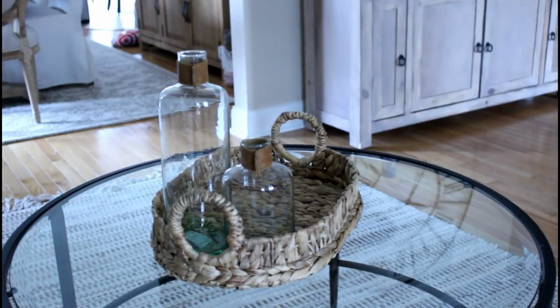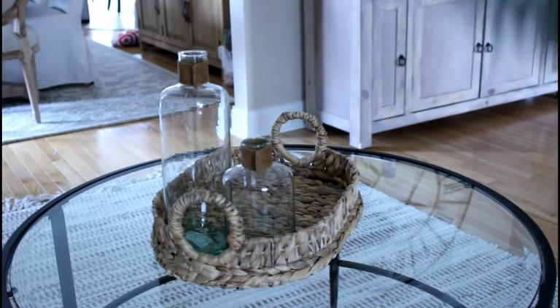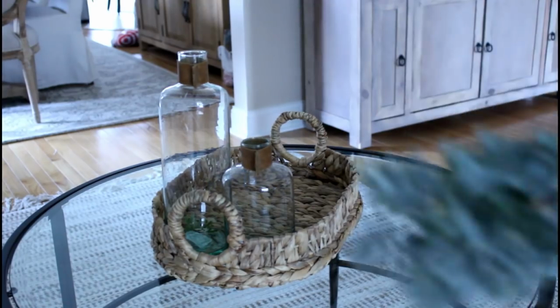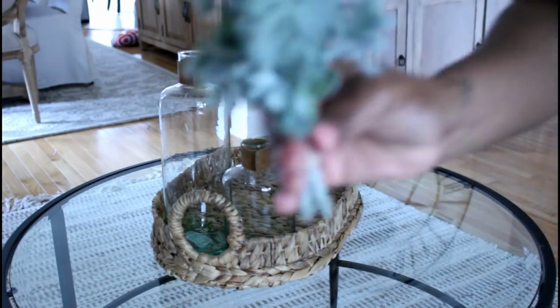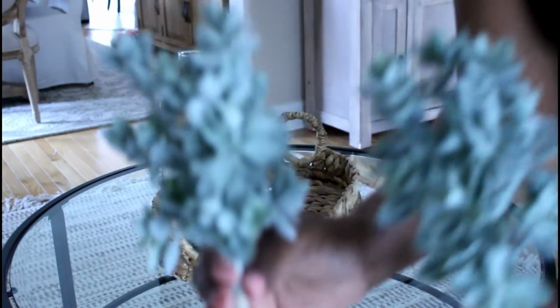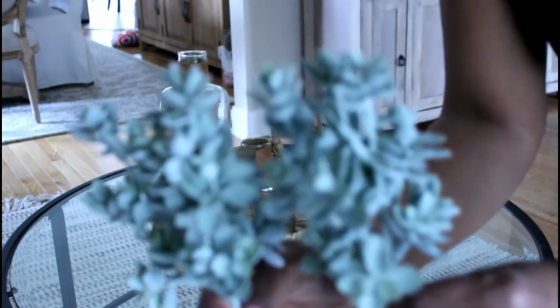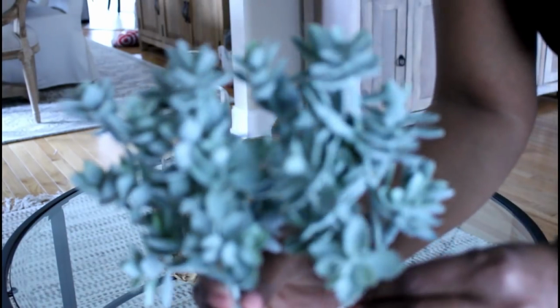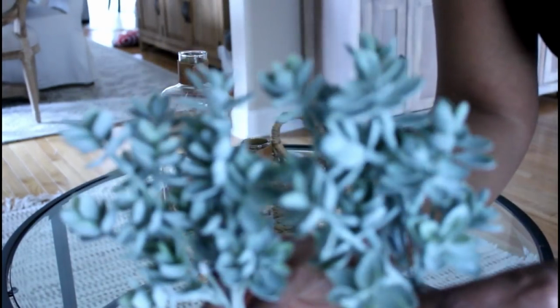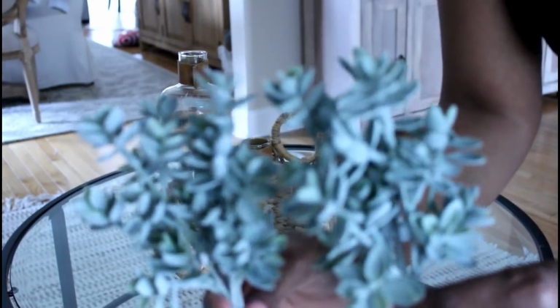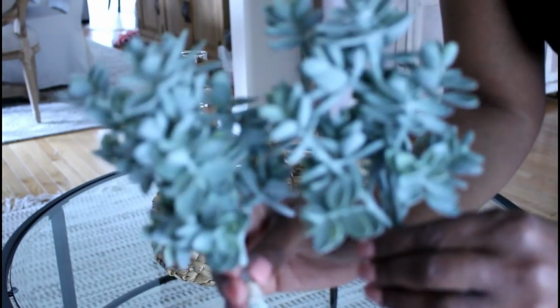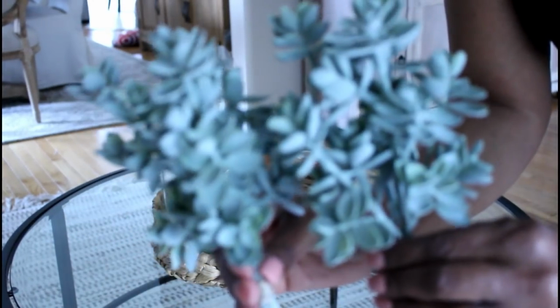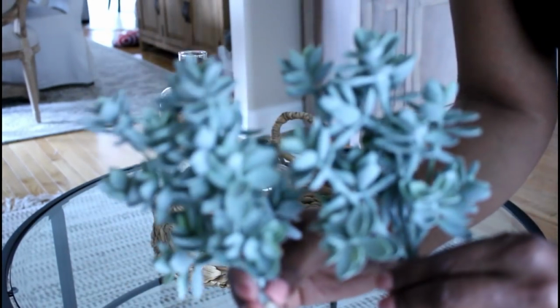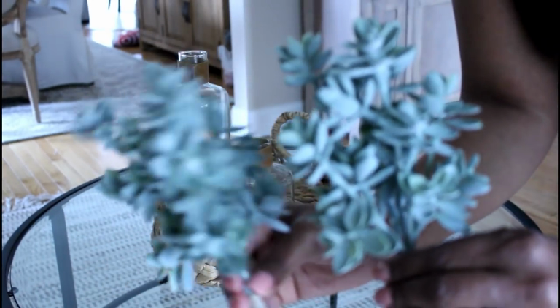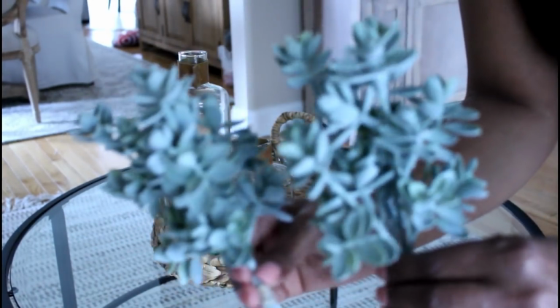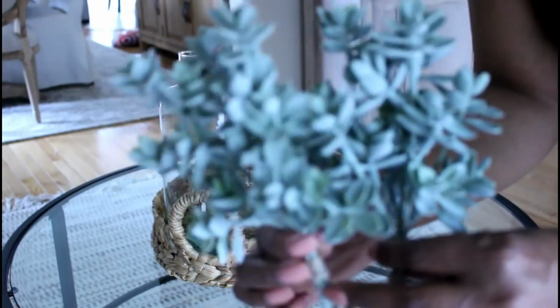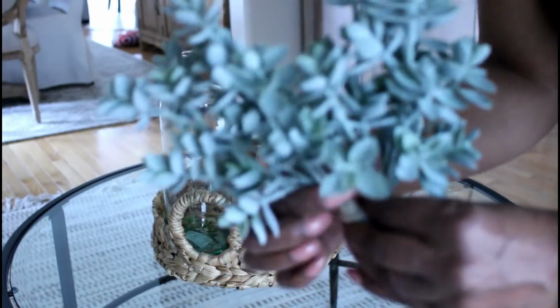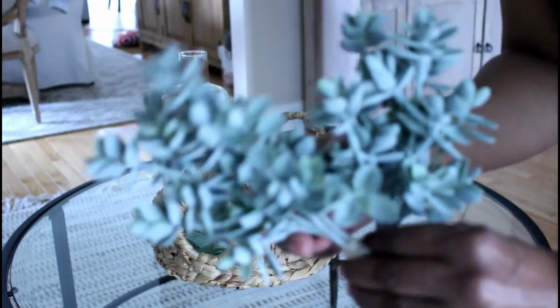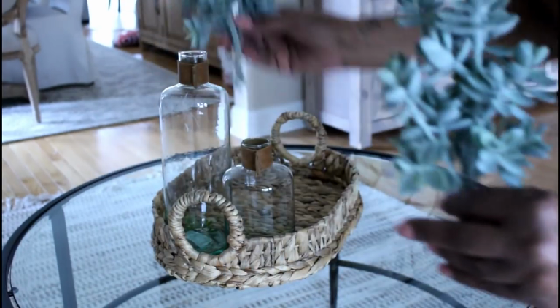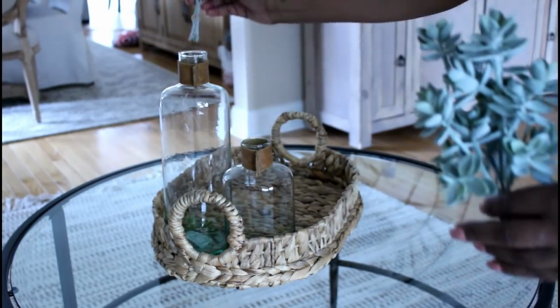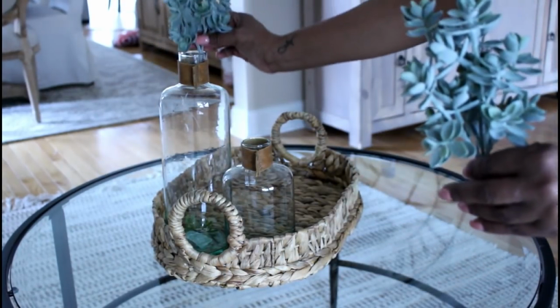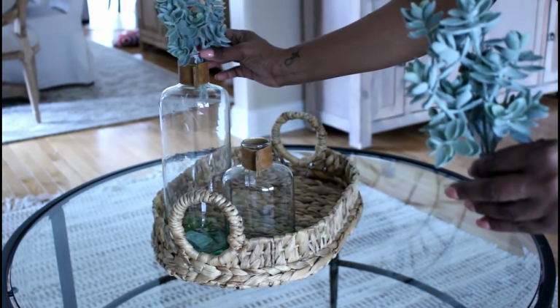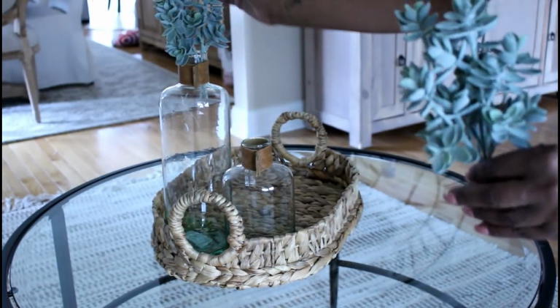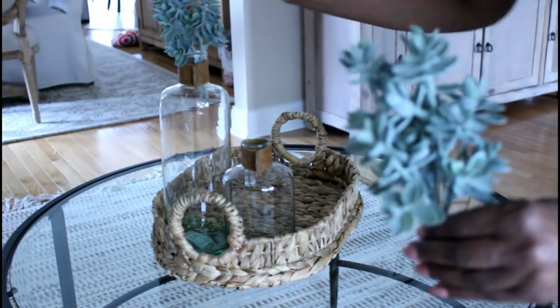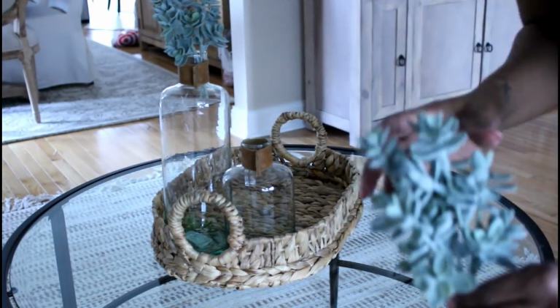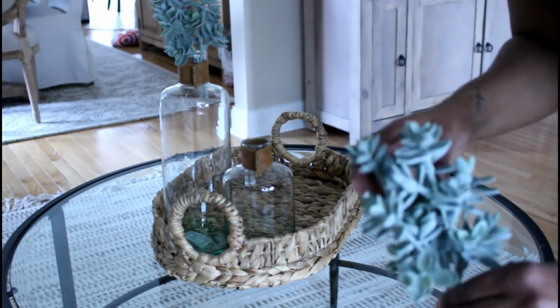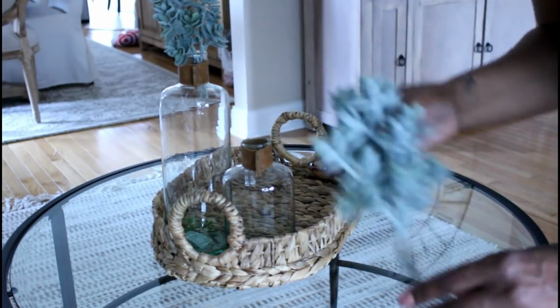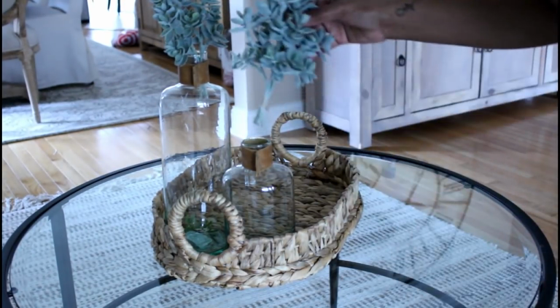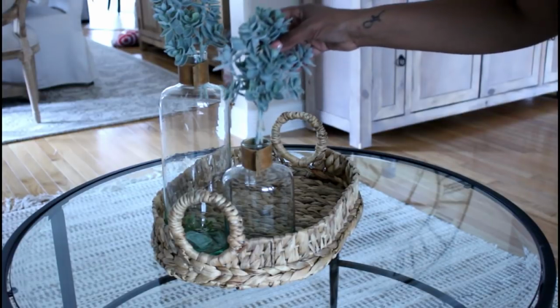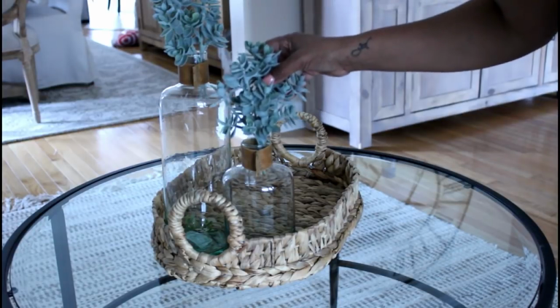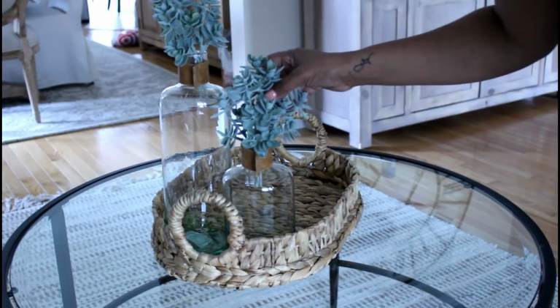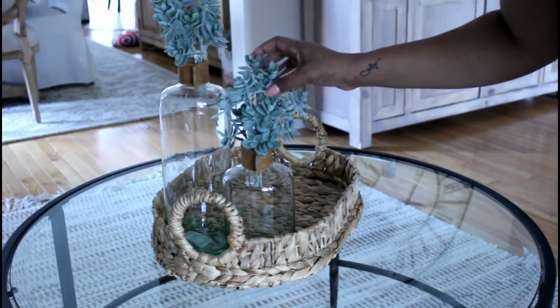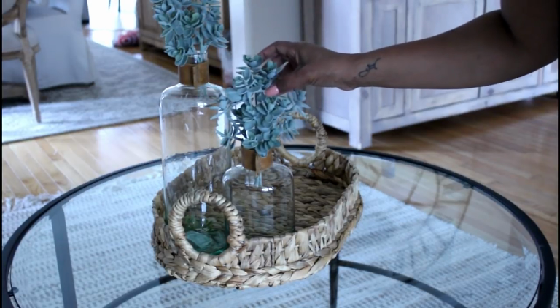Next I'm going to be adding these greenery stems that I purchased from Target. These are from the Hearth and Hand collection by Joanna Gaines and they were about $3.99 per stem — I think they're so cute and they just add a nice little touch.